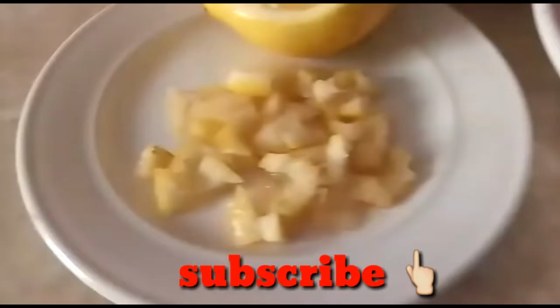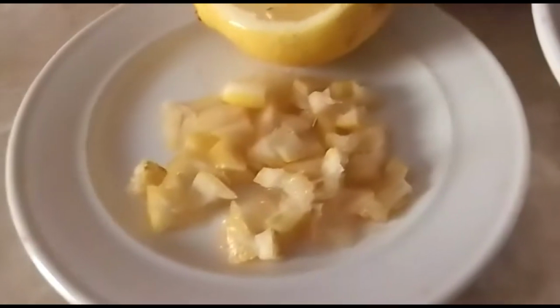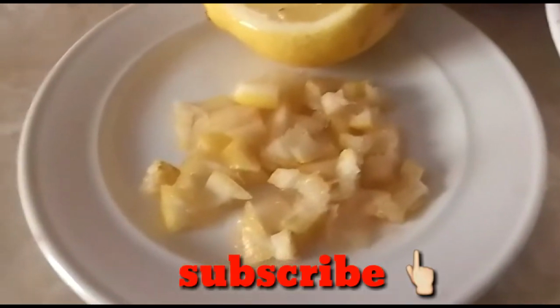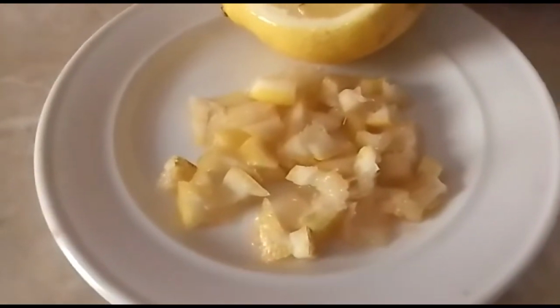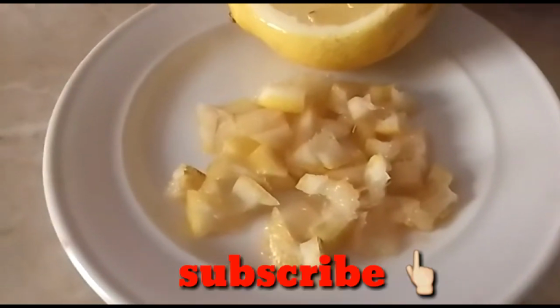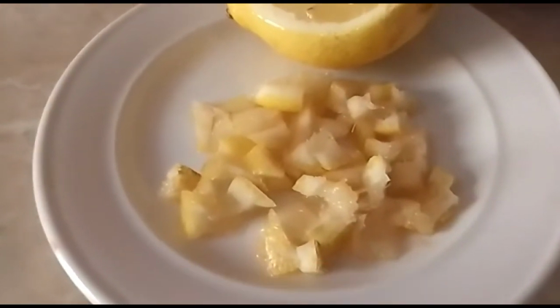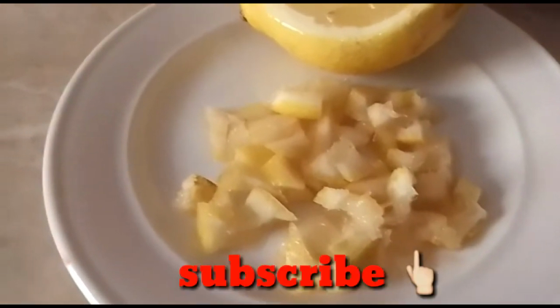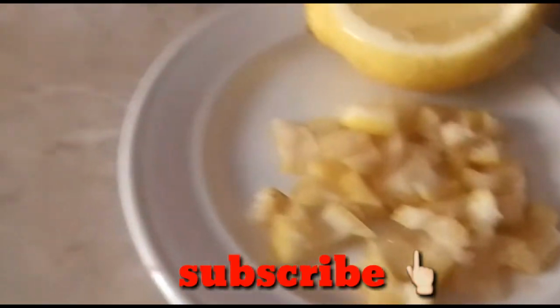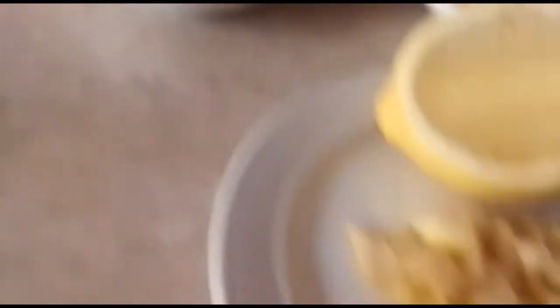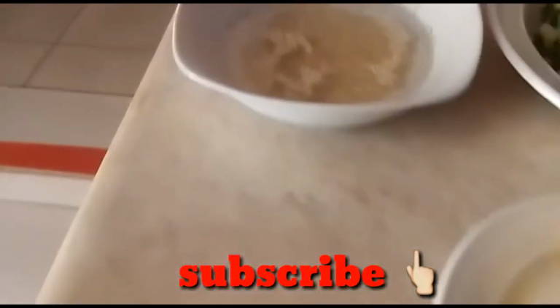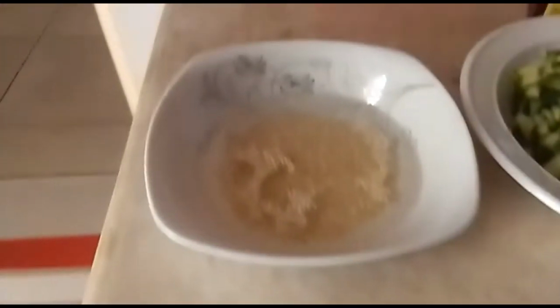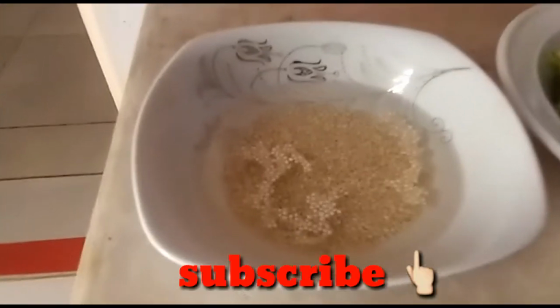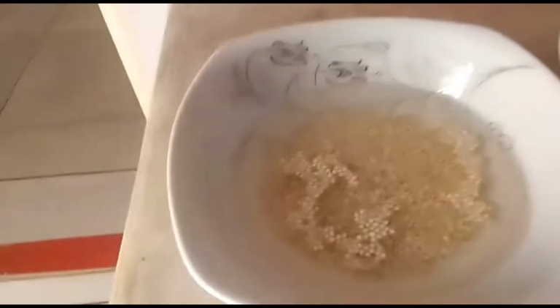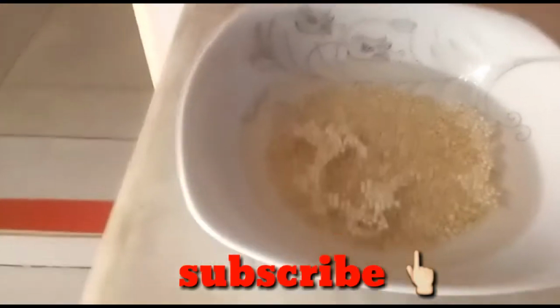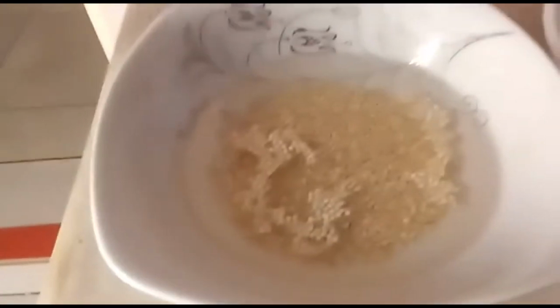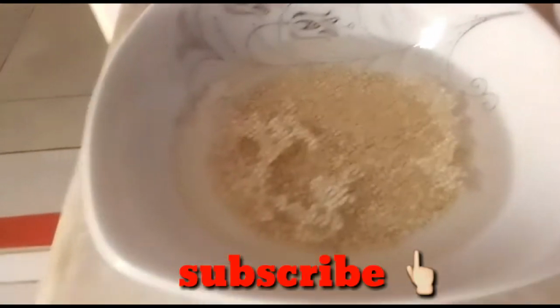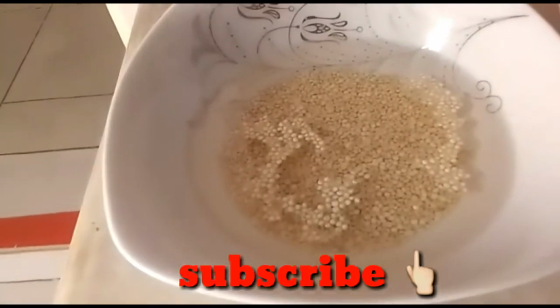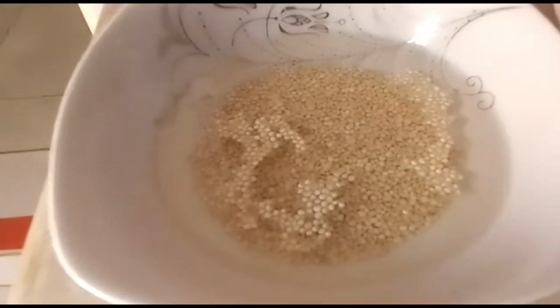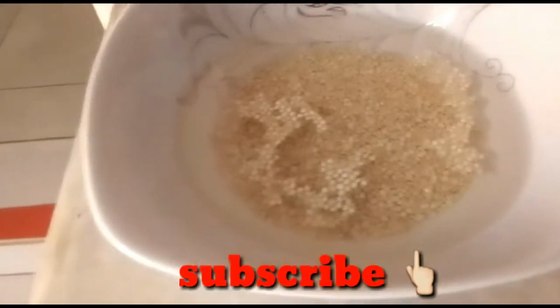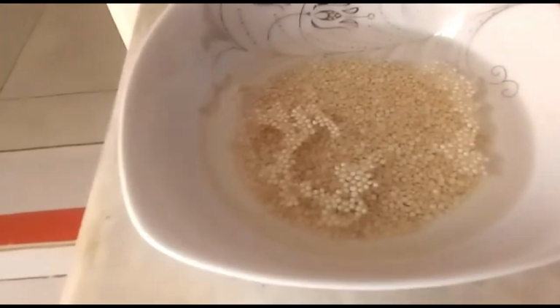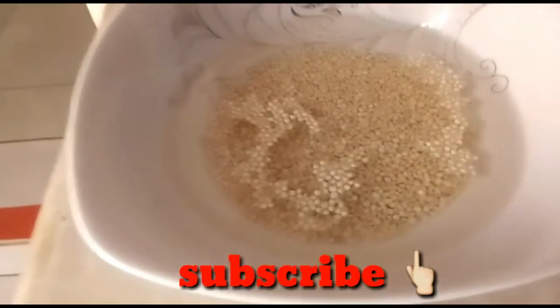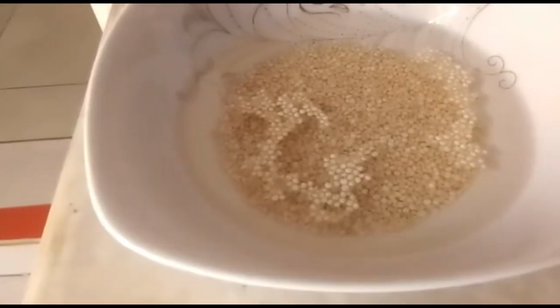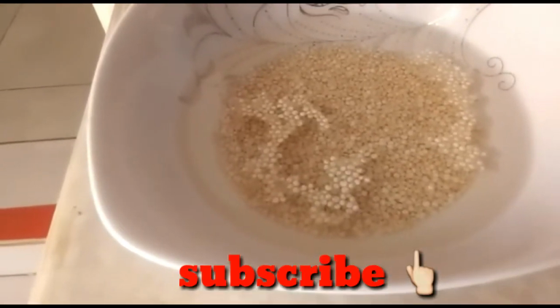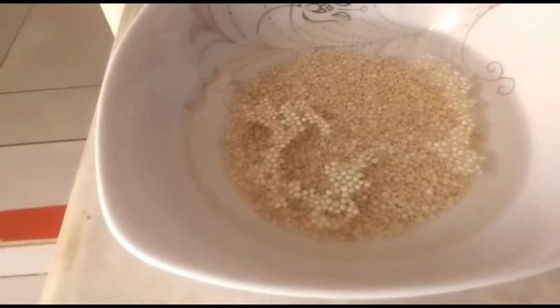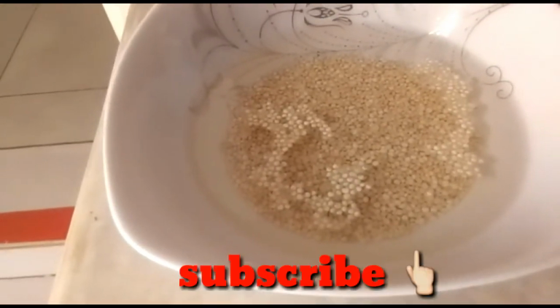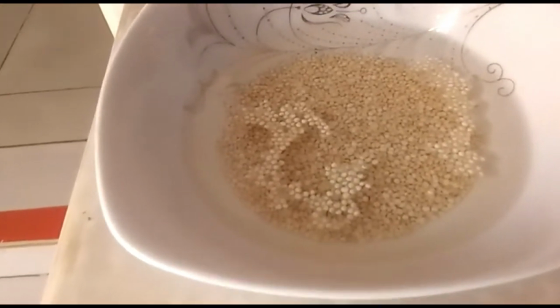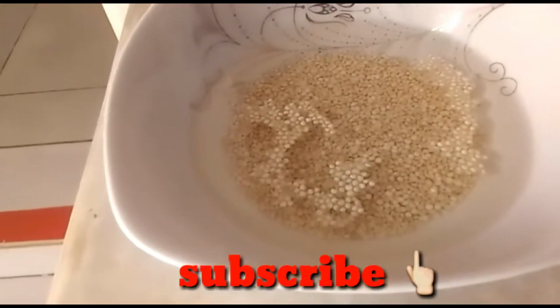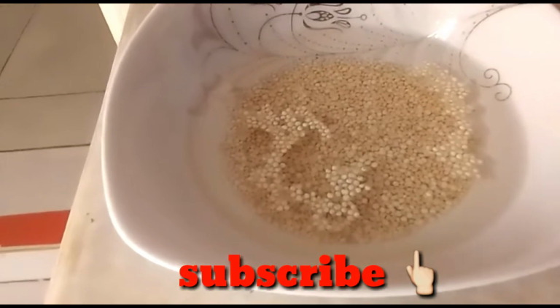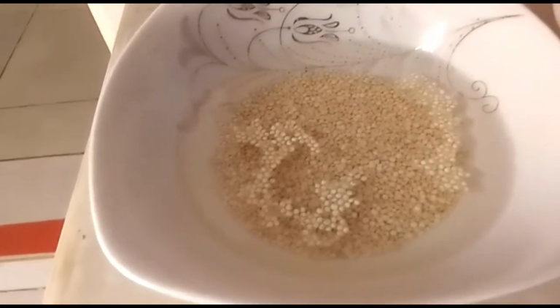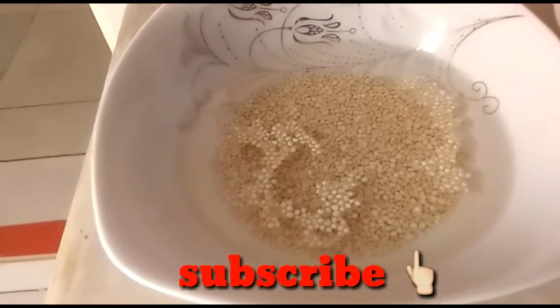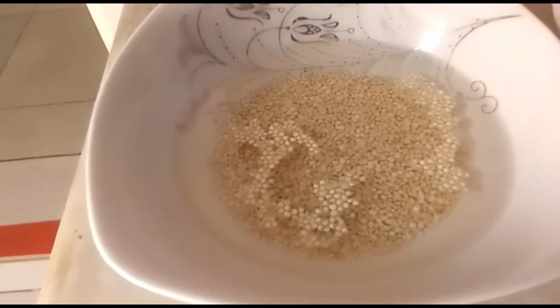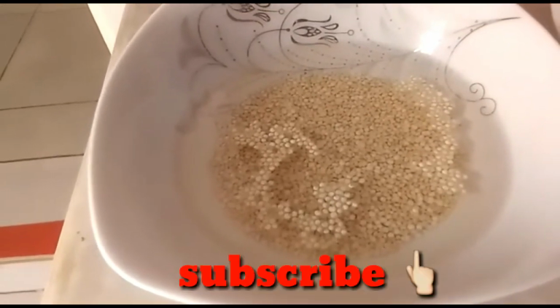Then this one — lemon, and the quinoa. You need to put boiling water over the quinoa so it becomes good when you mix it in a salad.